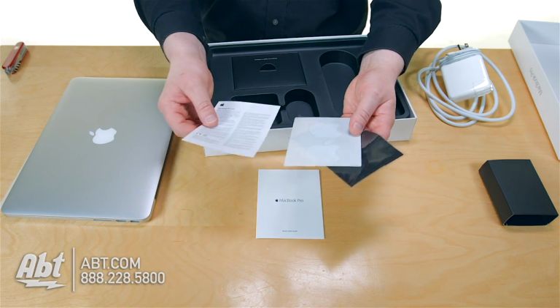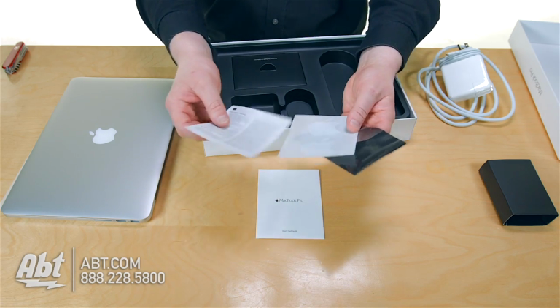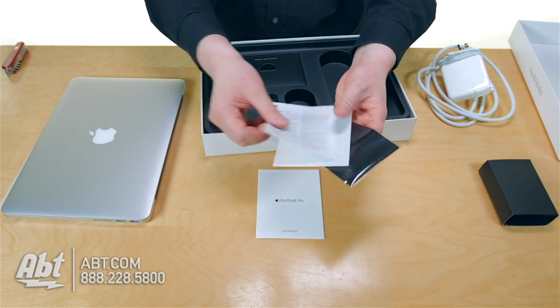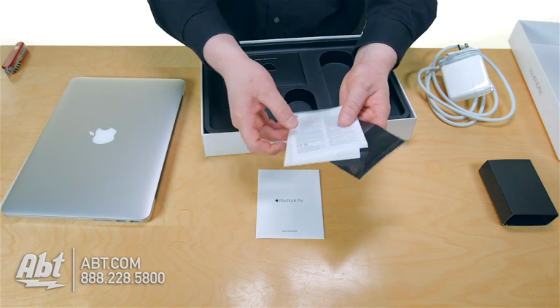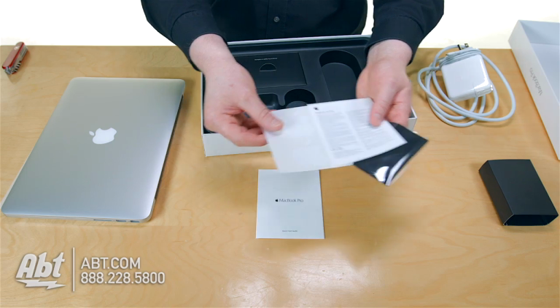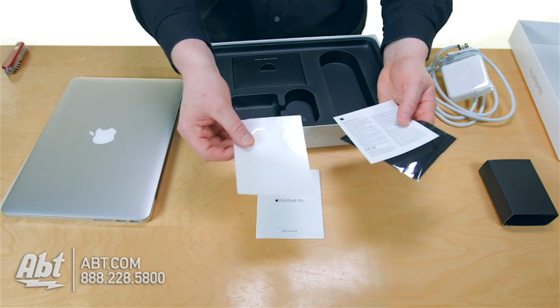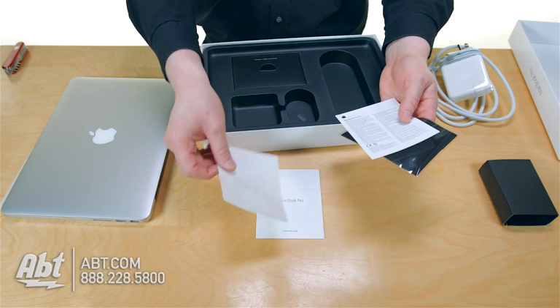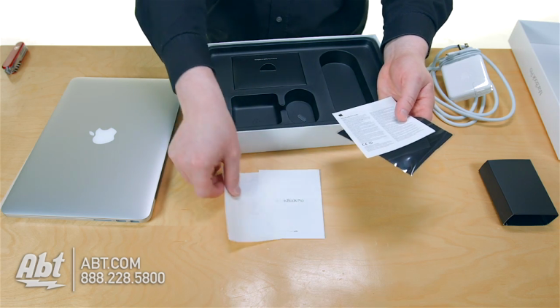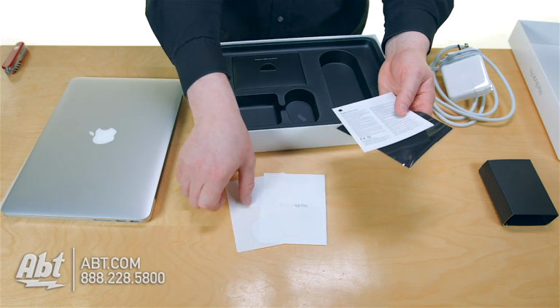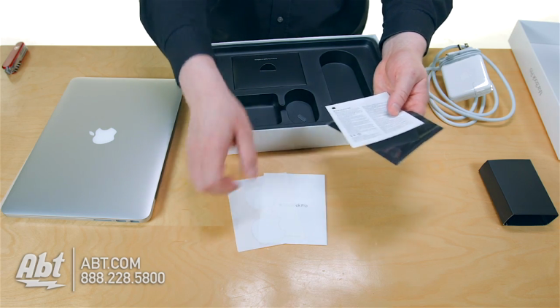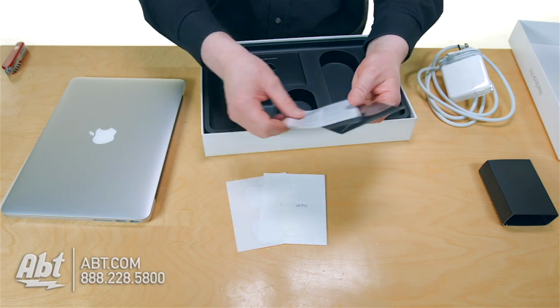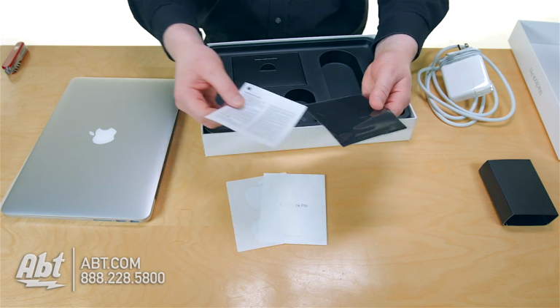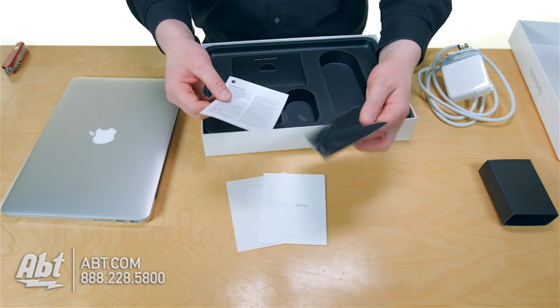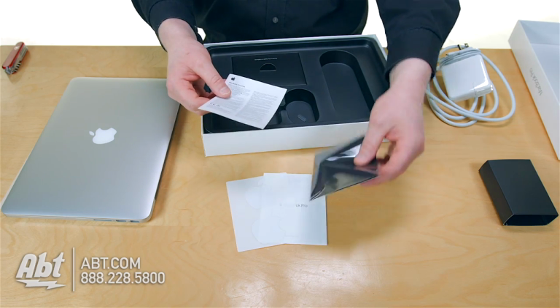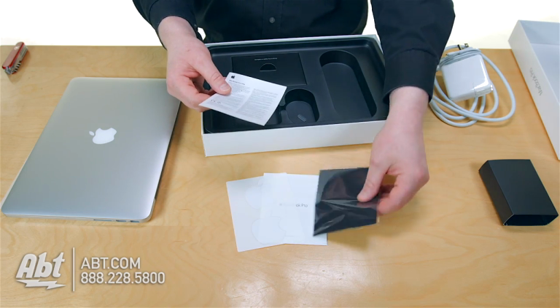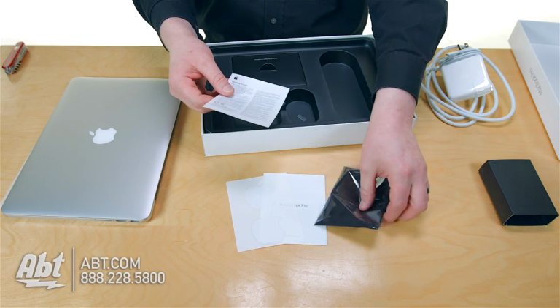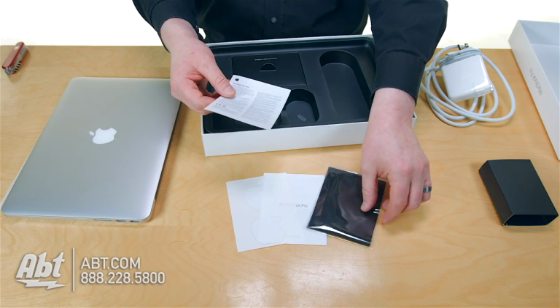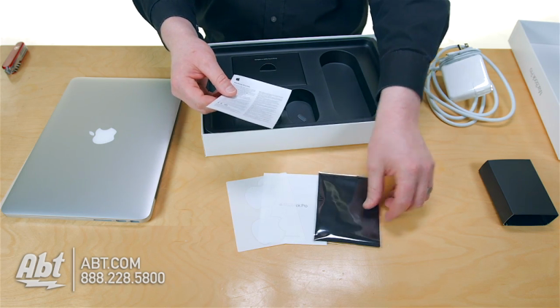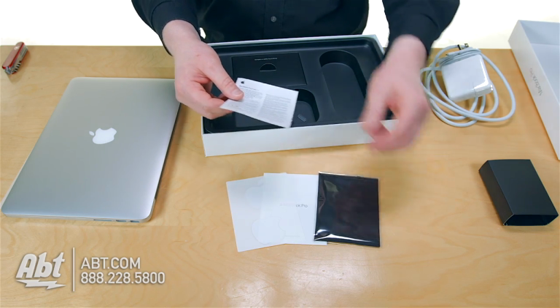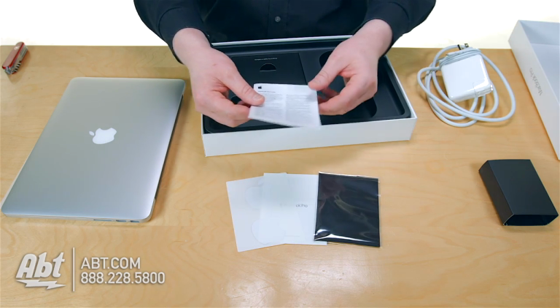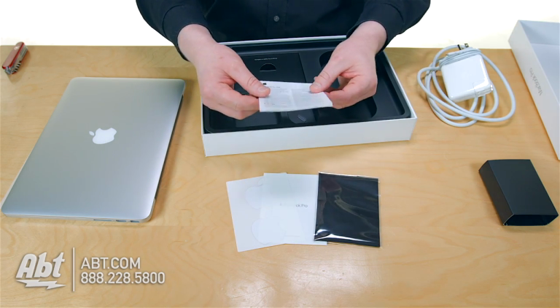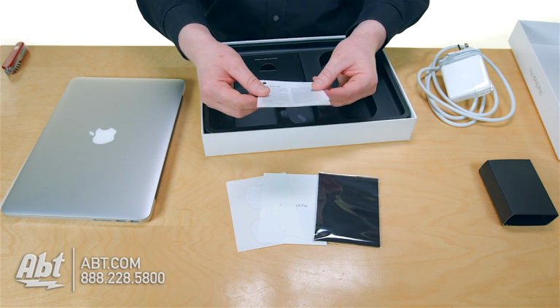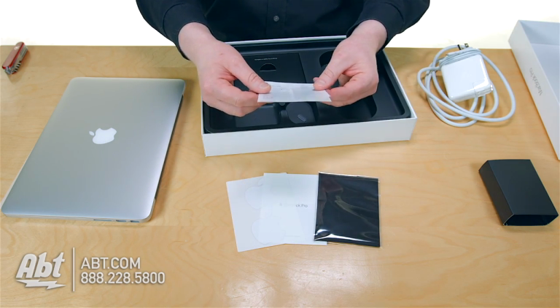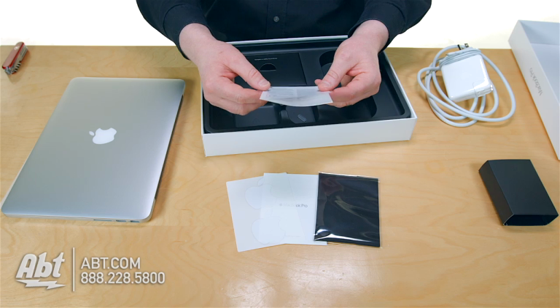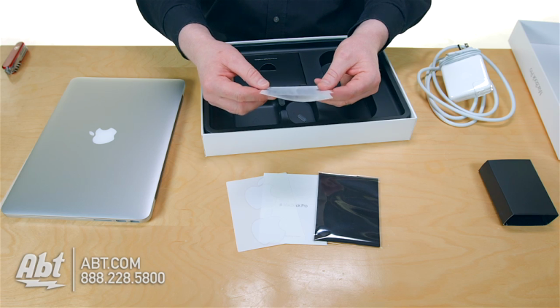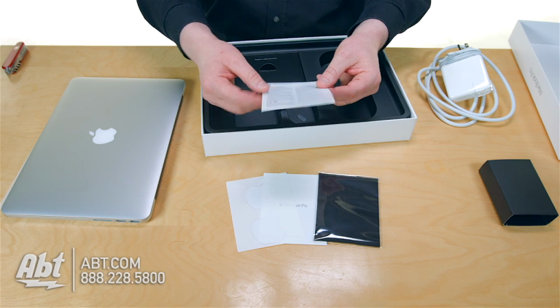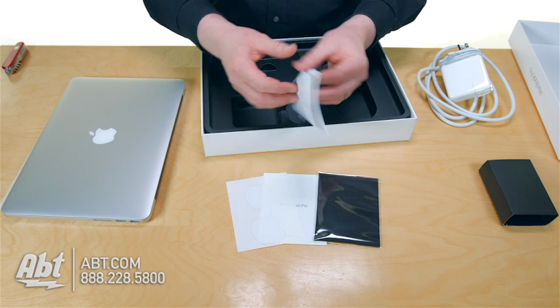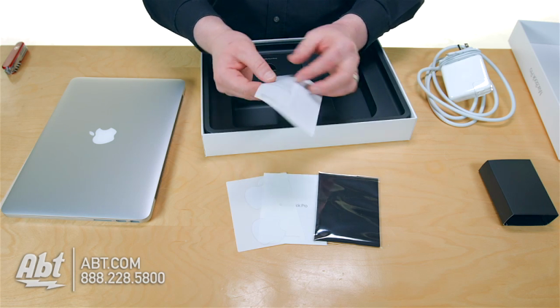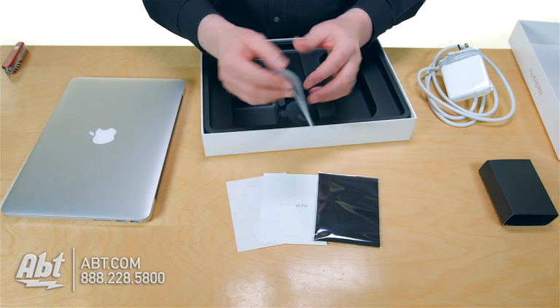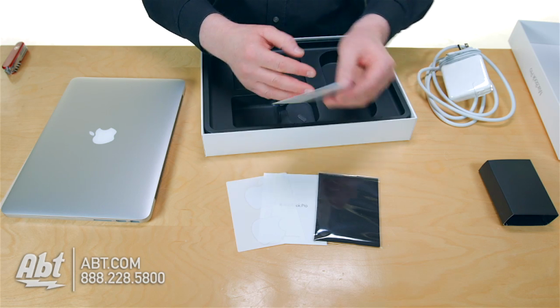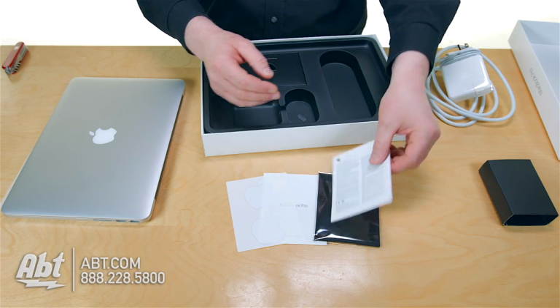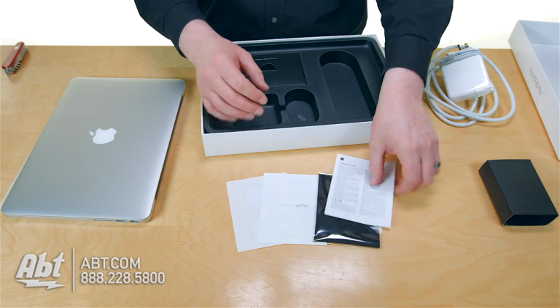You've got those Apple stickers that you're going to put on the bumper of your car, and you've got a nice microfiber cloth as well as some warranty information.